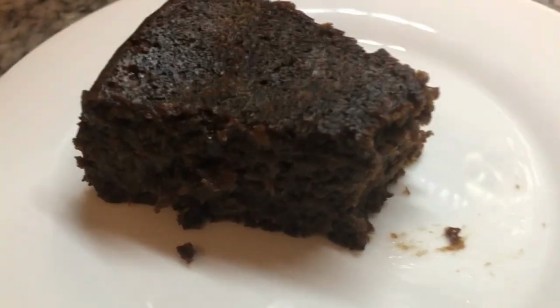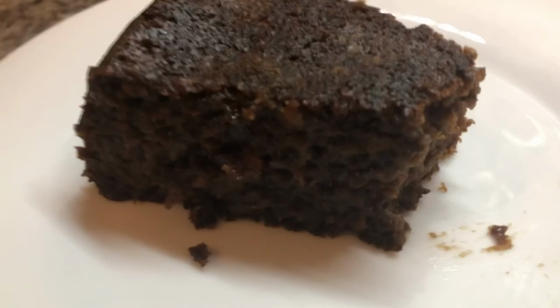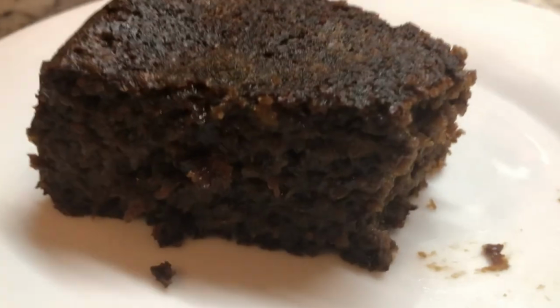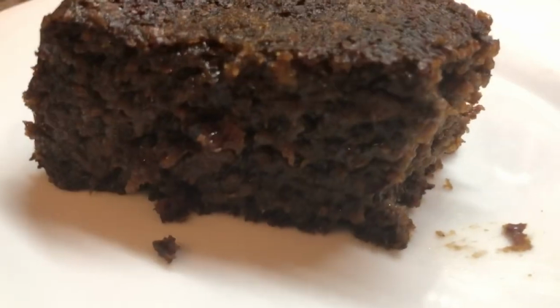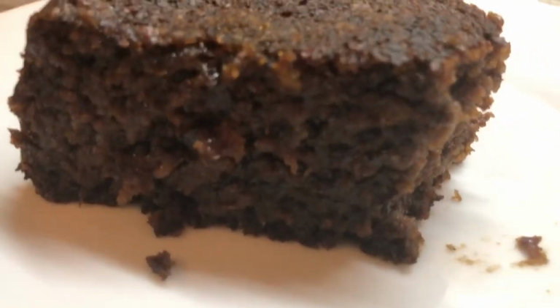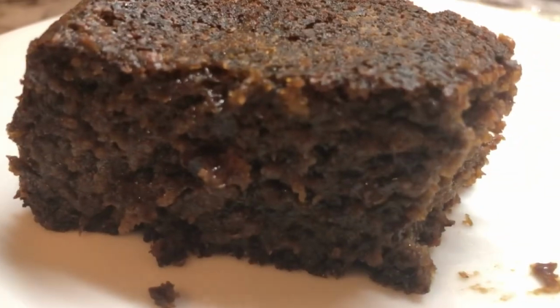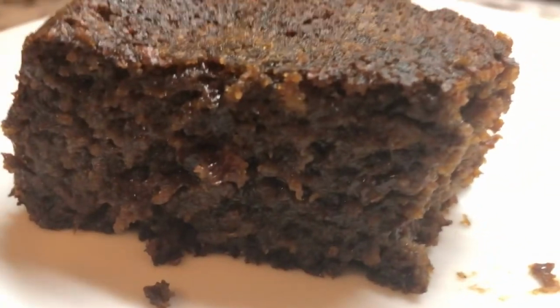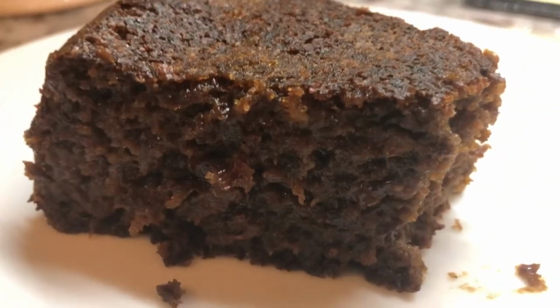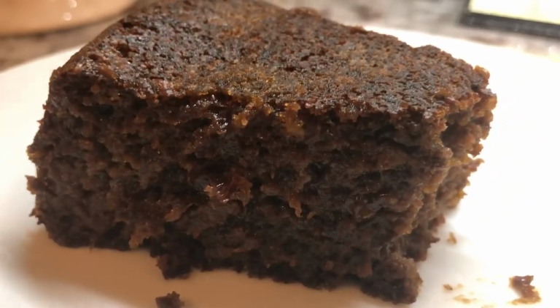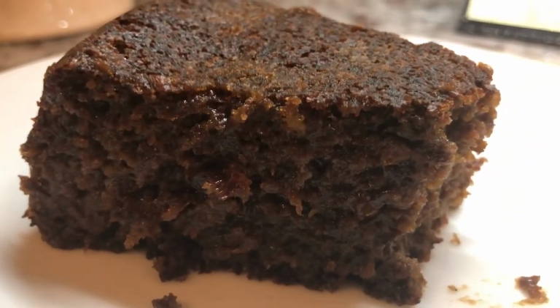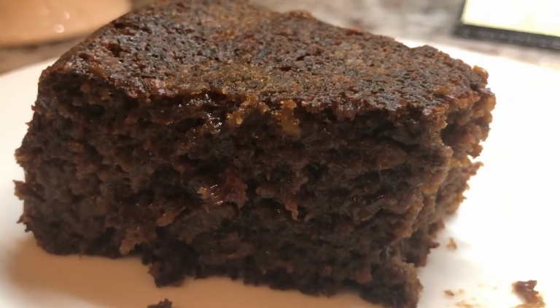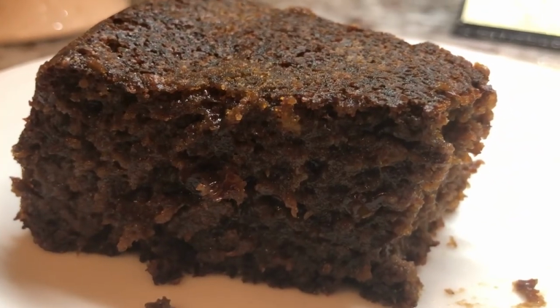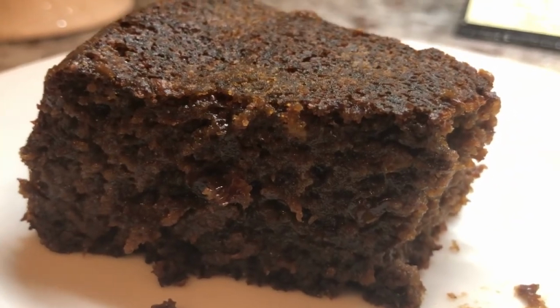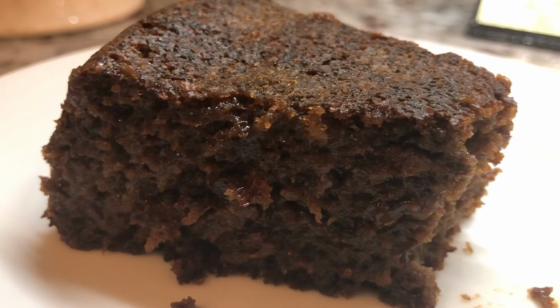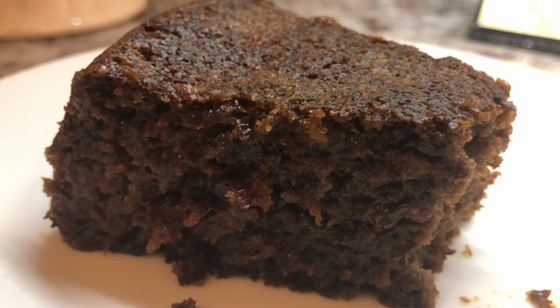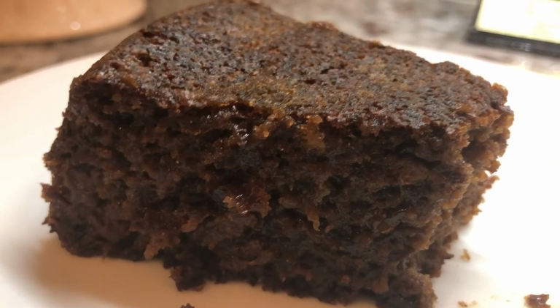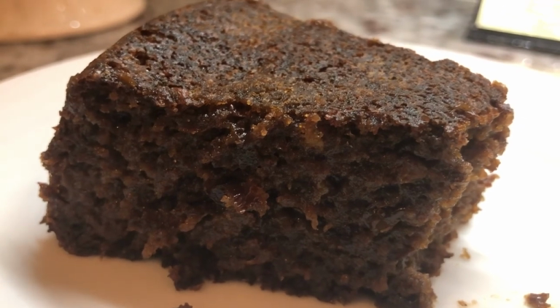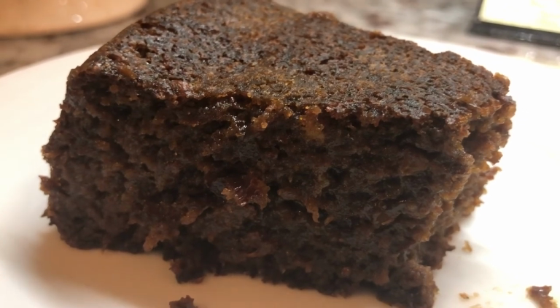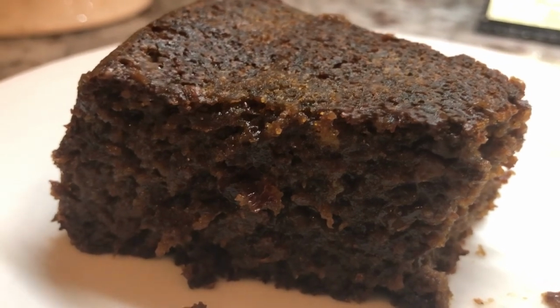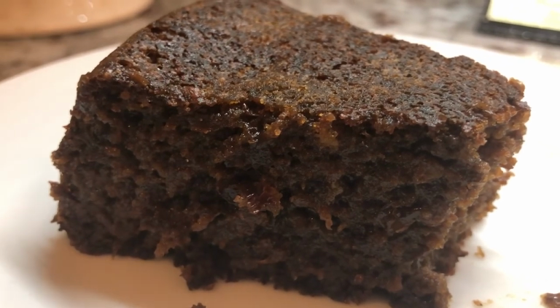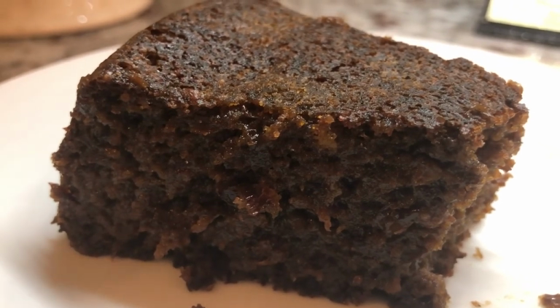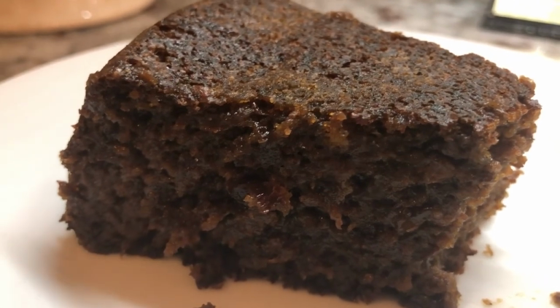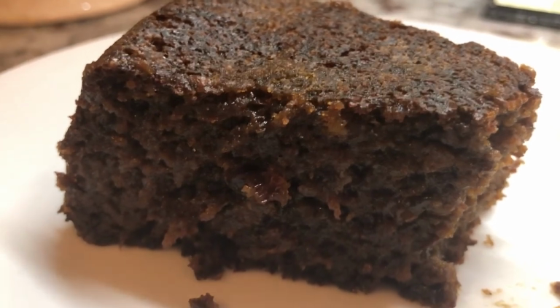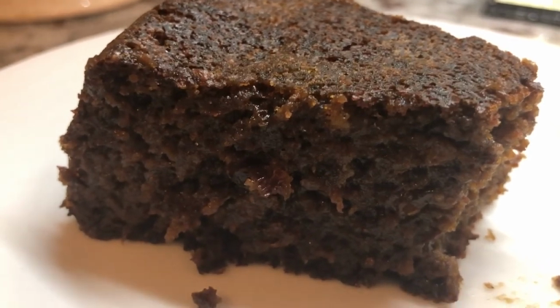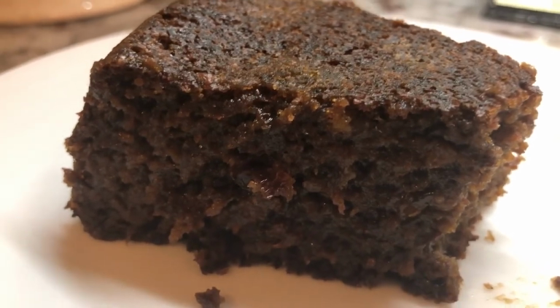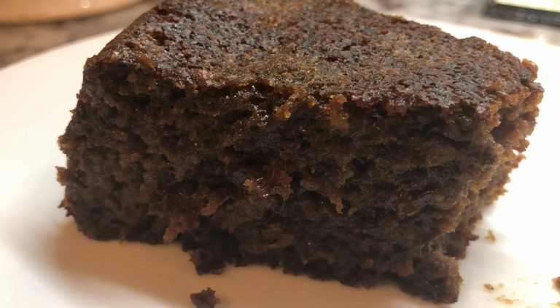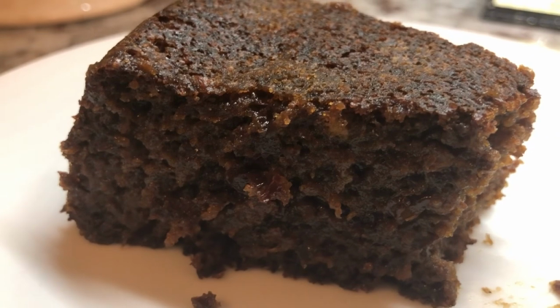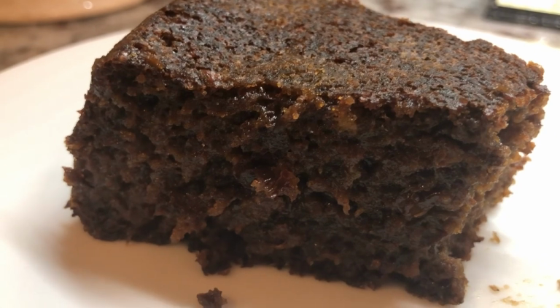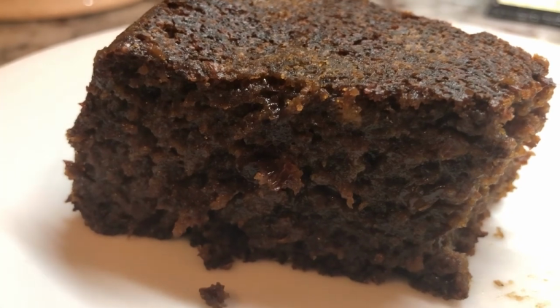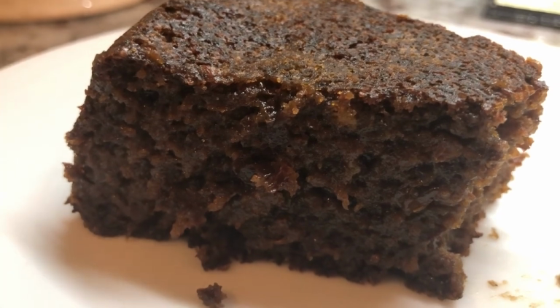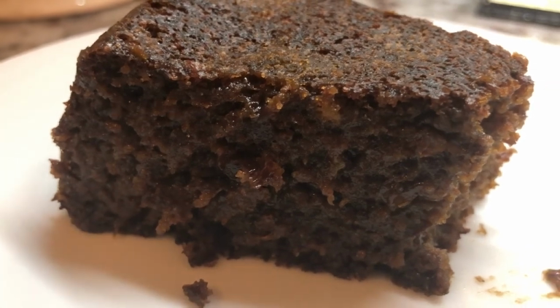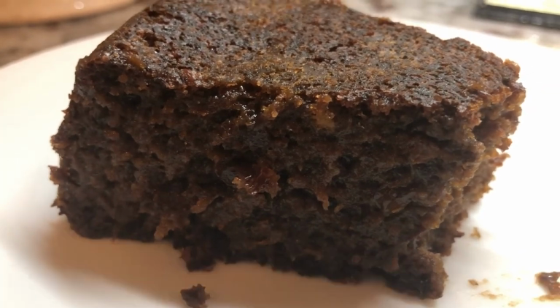Before the taste test we have an anniversary shoutout — happy 22nd wedding anniversary to Girly and Muhammad, greetings from Riza, myself, and the entire YouTube family. I hope you guys will give this non-alcohol black cake a try. It is absolutely delicious, very kids-friendly and non-alcohol-friendly, and you will never regret it. Stay blessed, stay safe, we love you guys — bye for now!